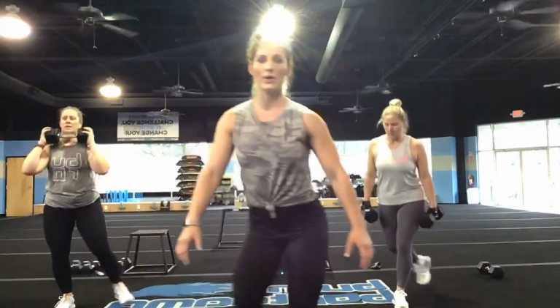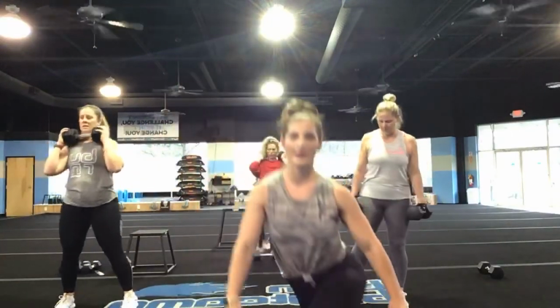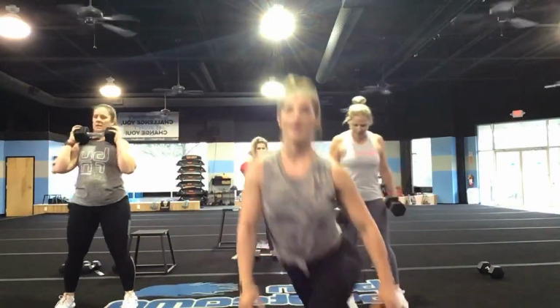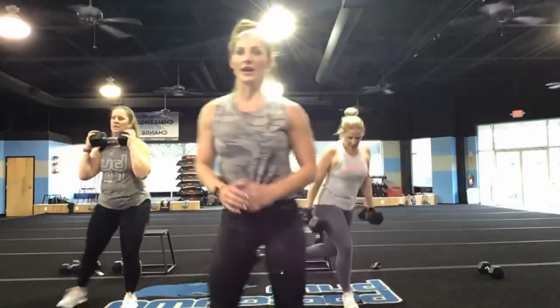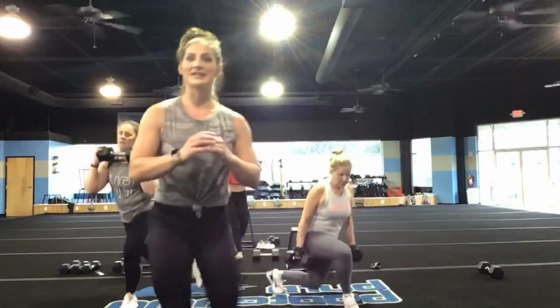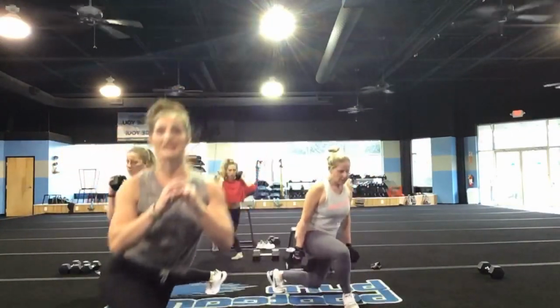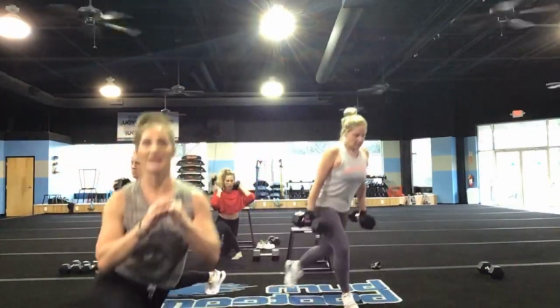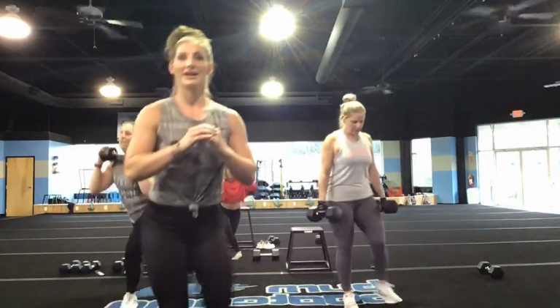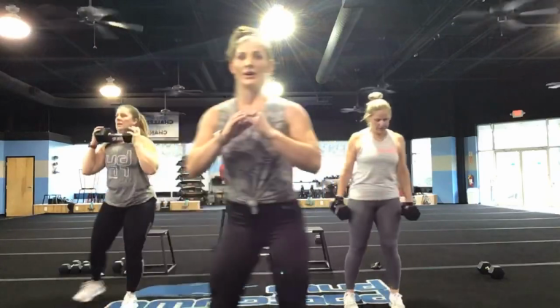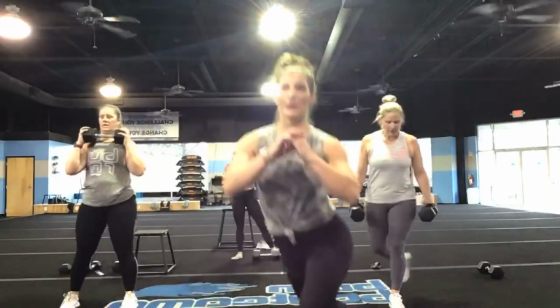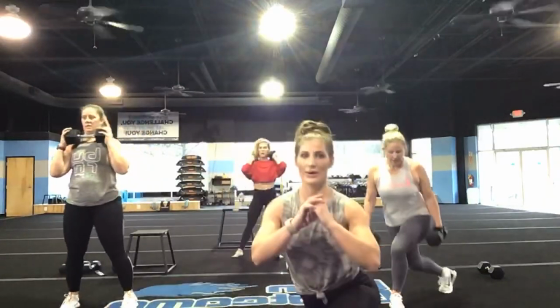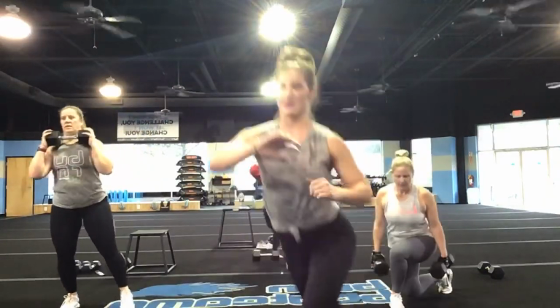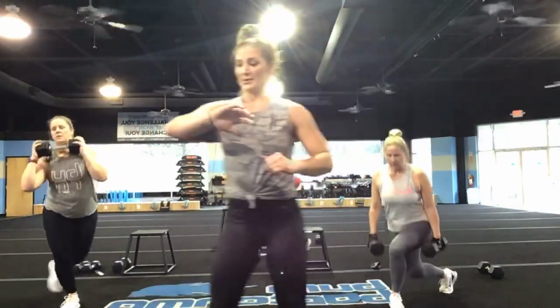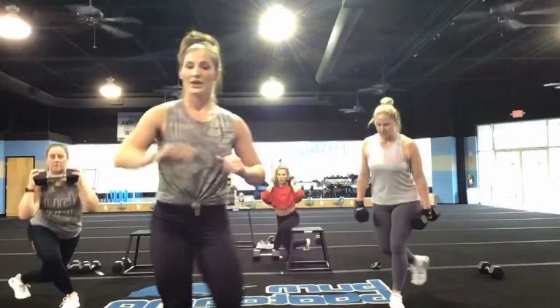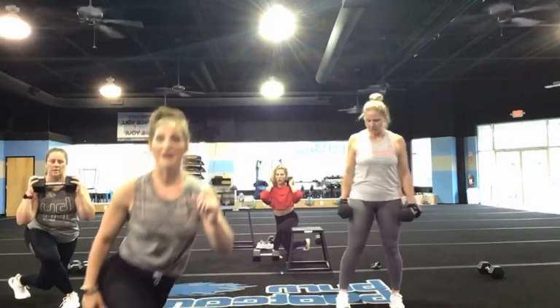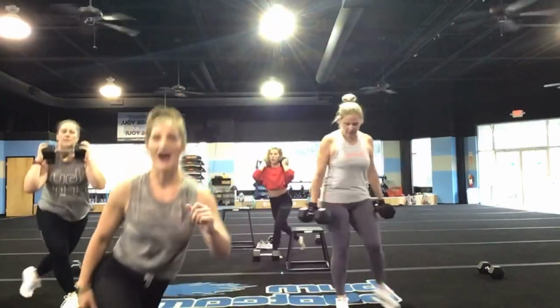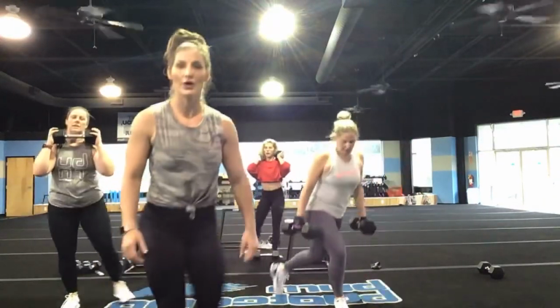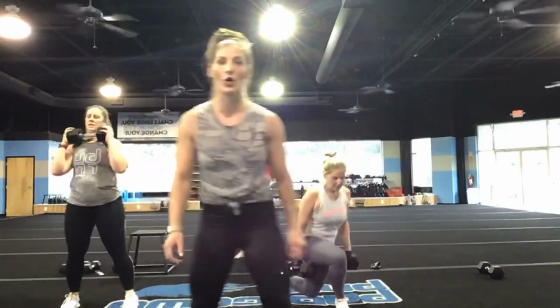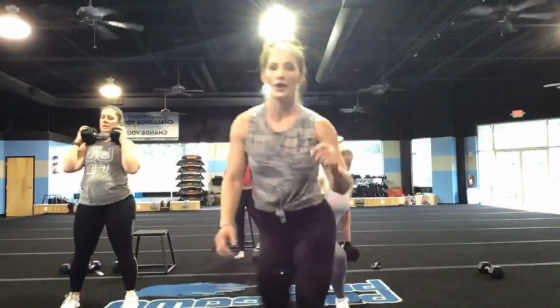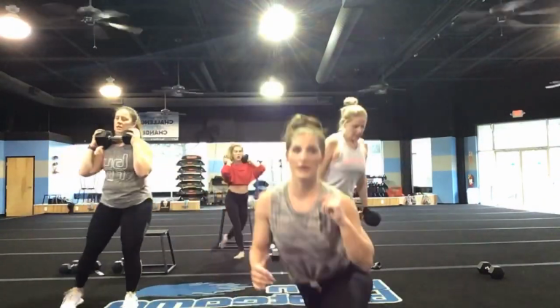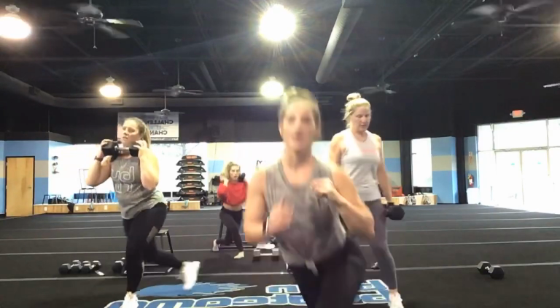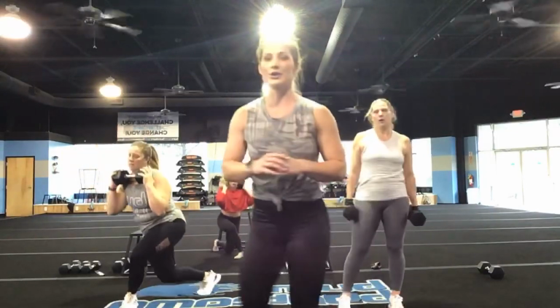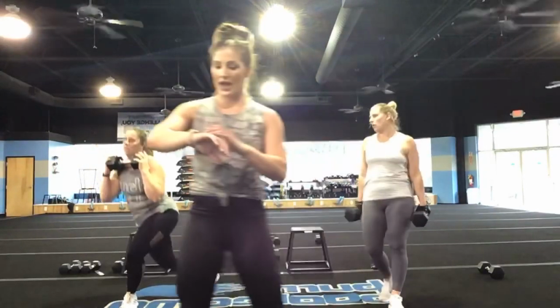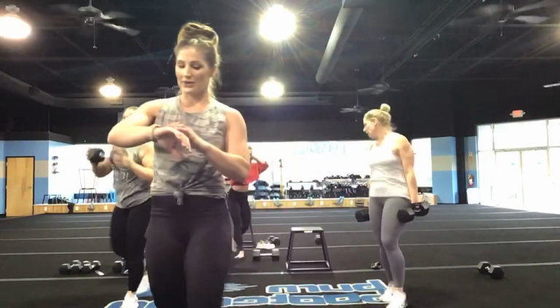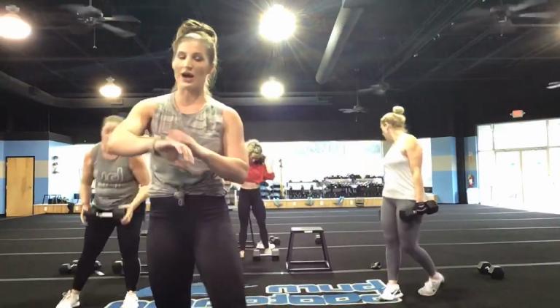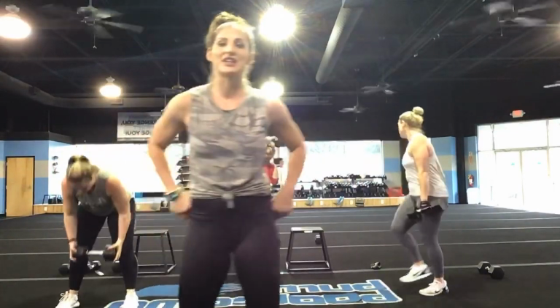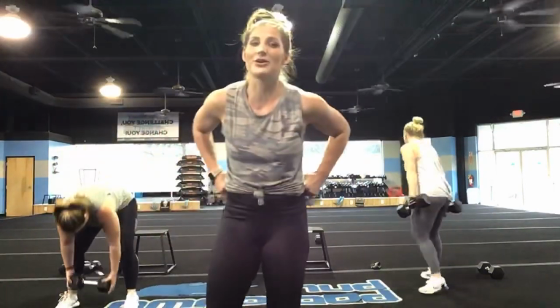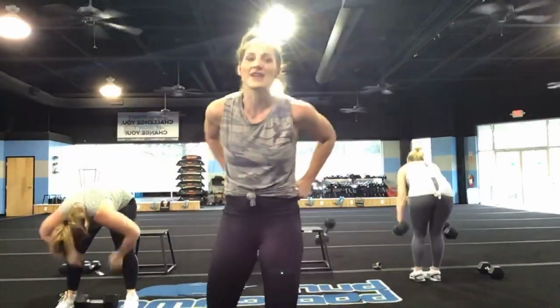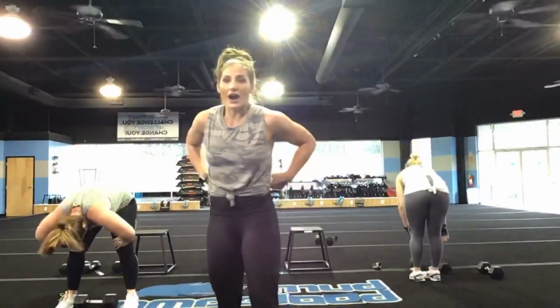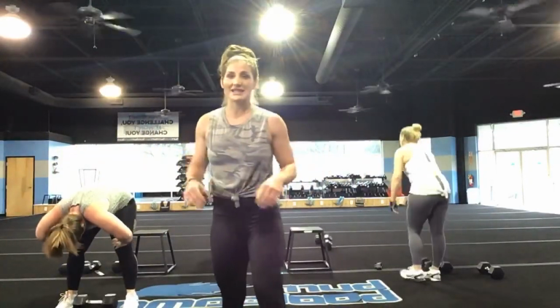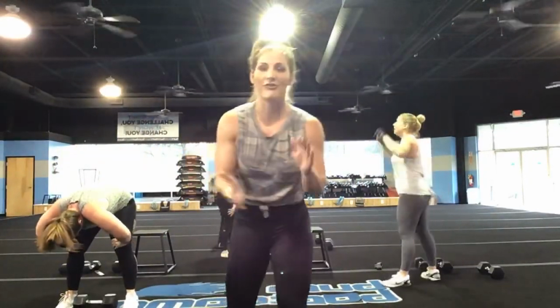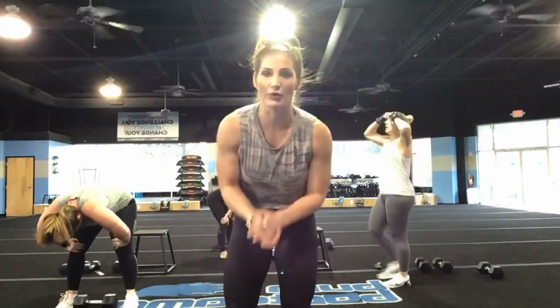Come on. There you go, that's it Christine. You've got five, four, three, two, and one. Nice job, you guys. All right, listen up.